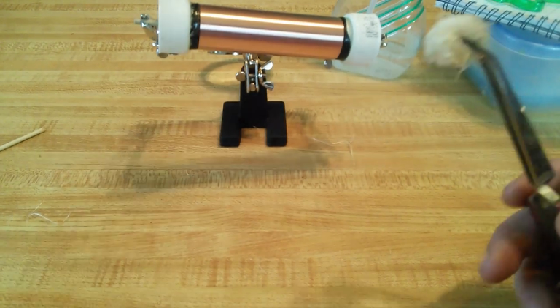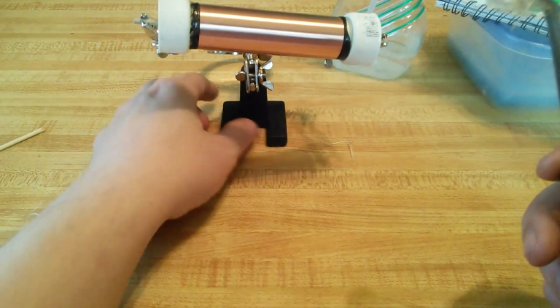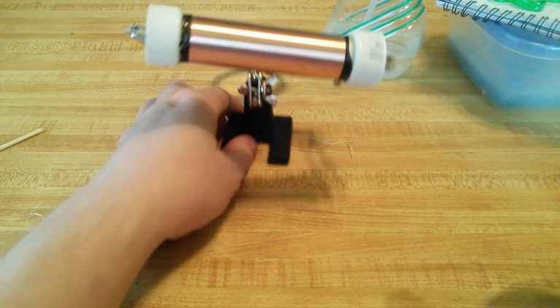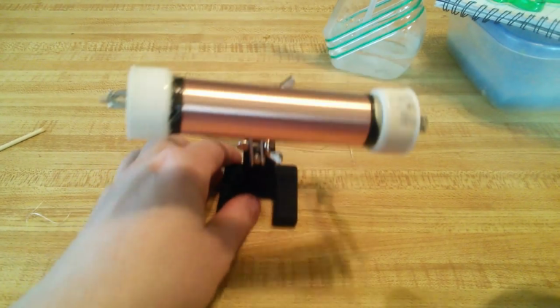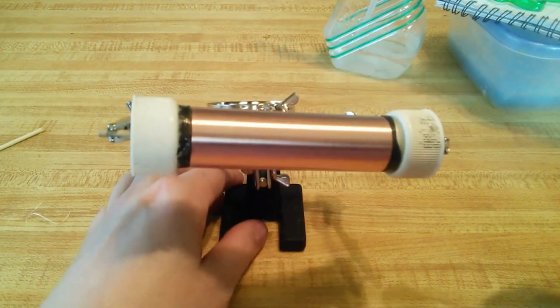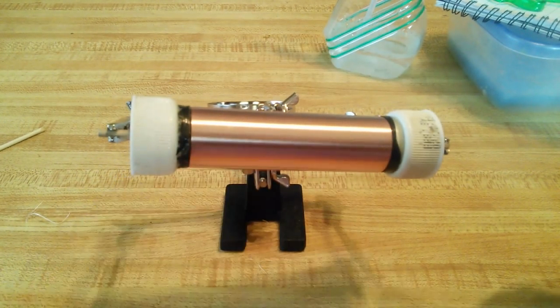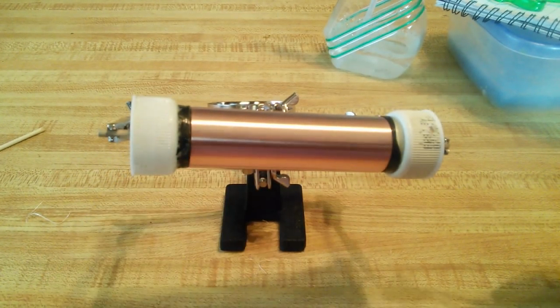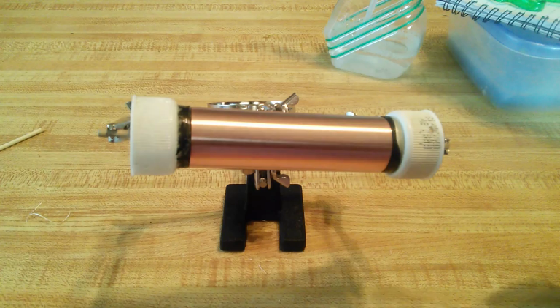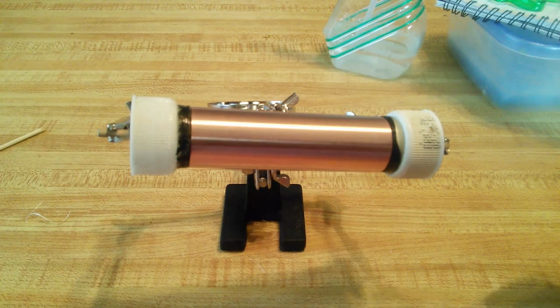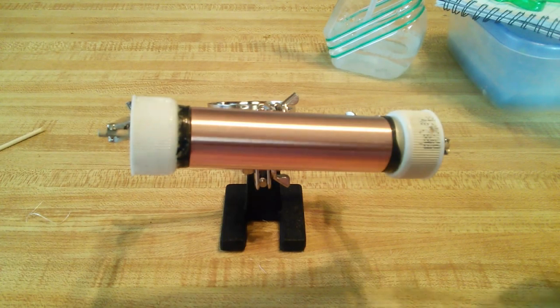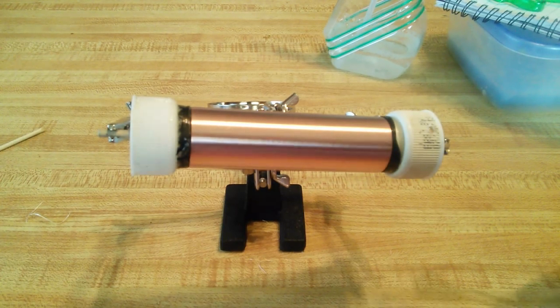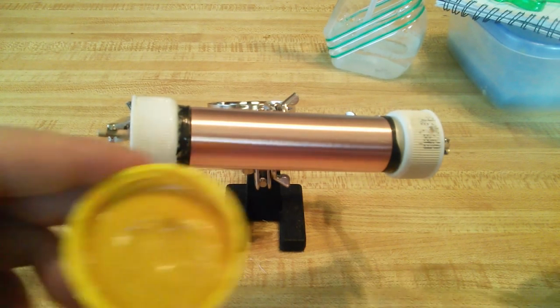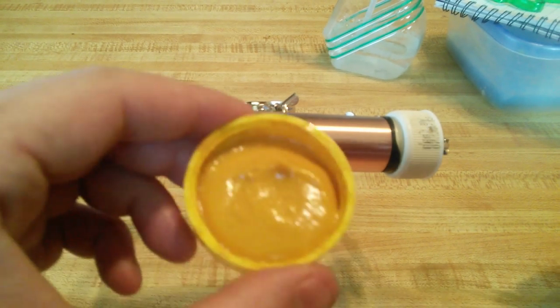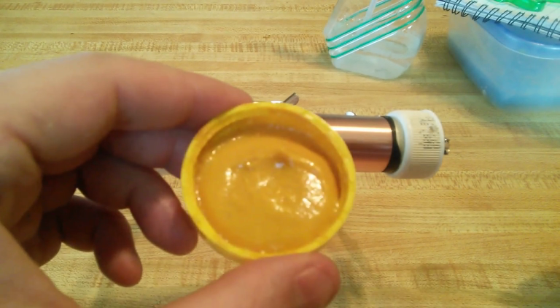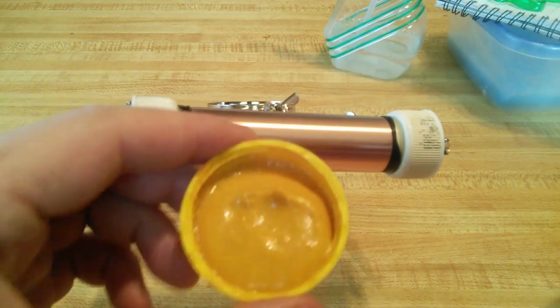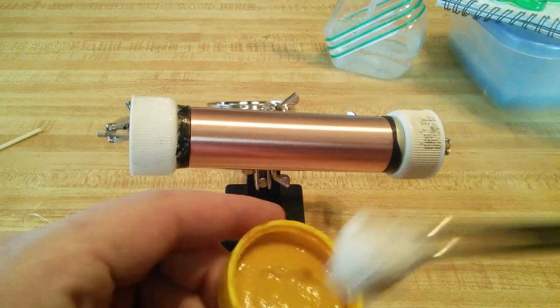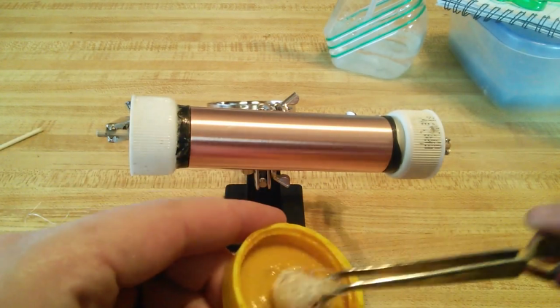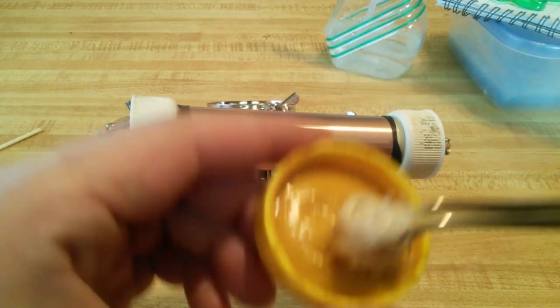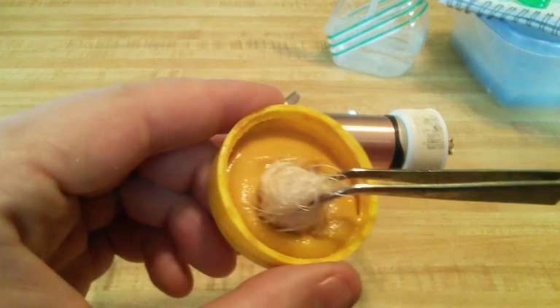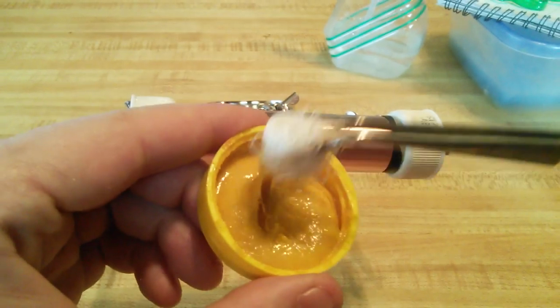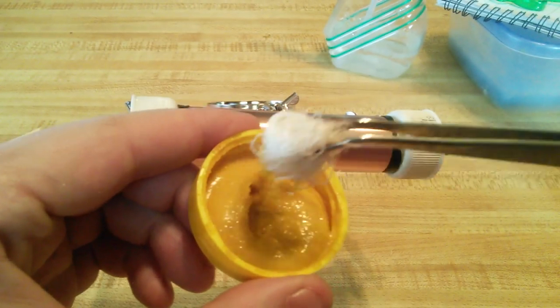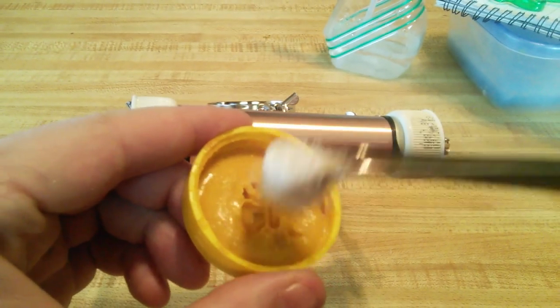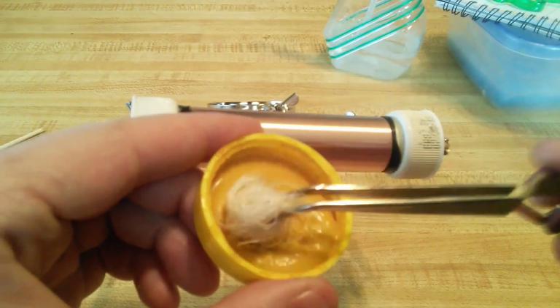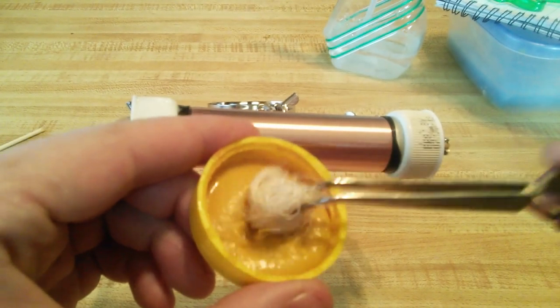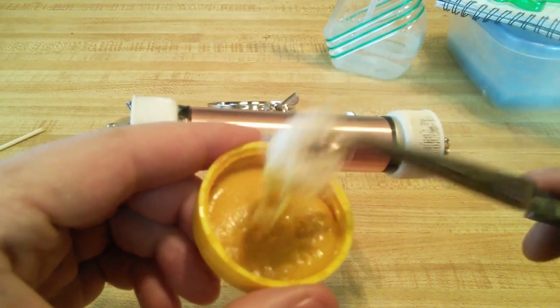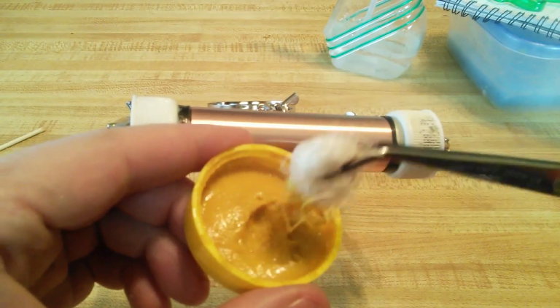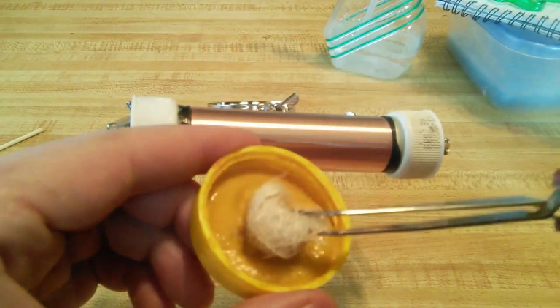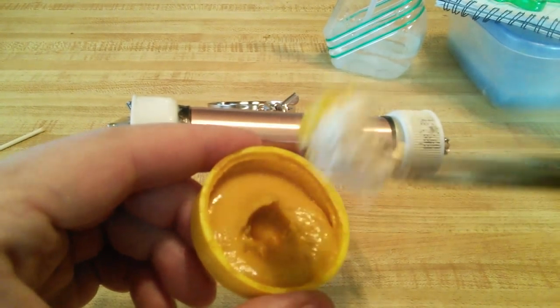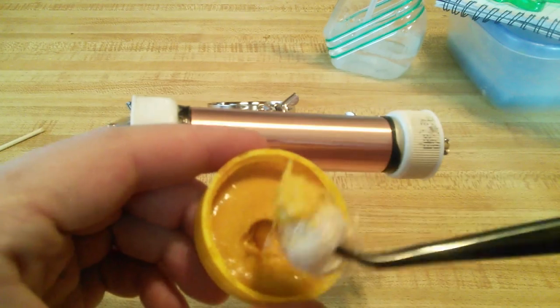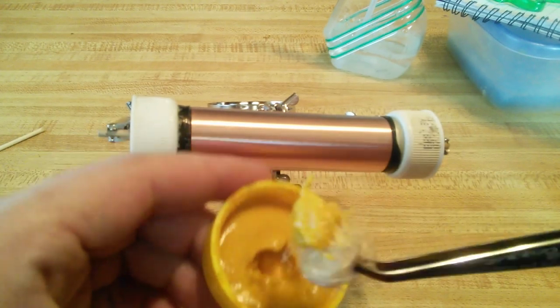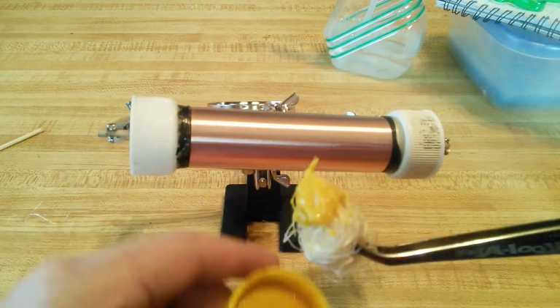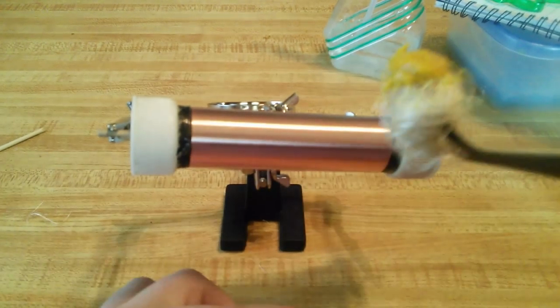Go ahead and grab your mod. I just put the mustard in the cap — so much easier. We do a little bit of dab-dab-dab. Make sure you have a fairly decent amount on there.